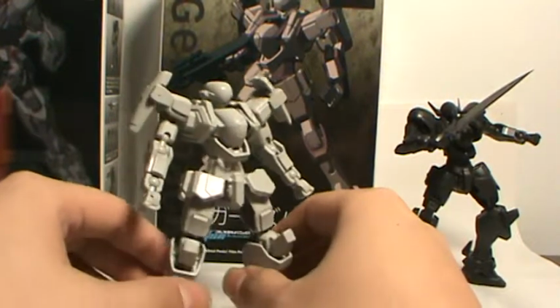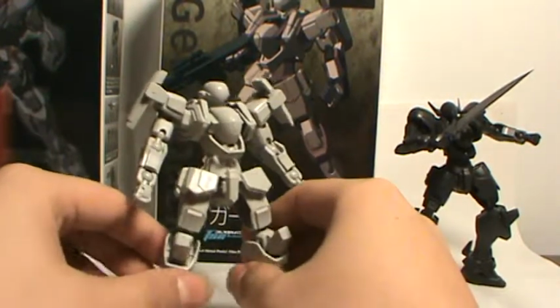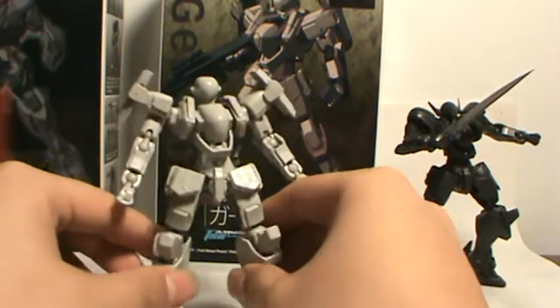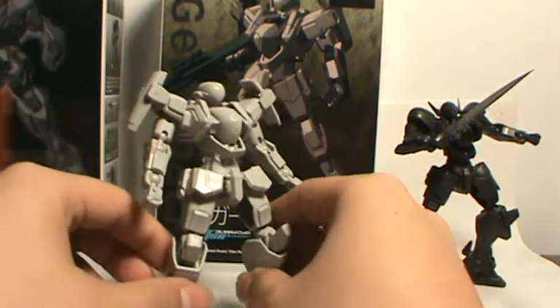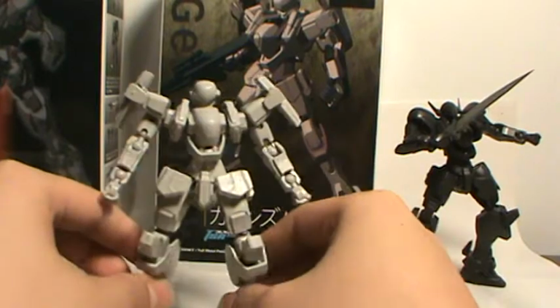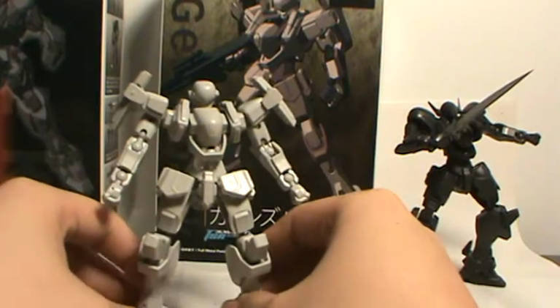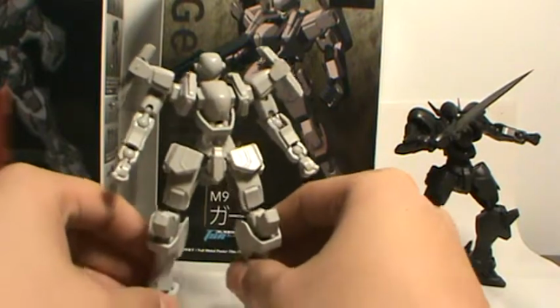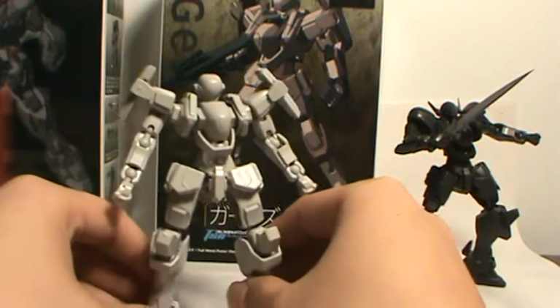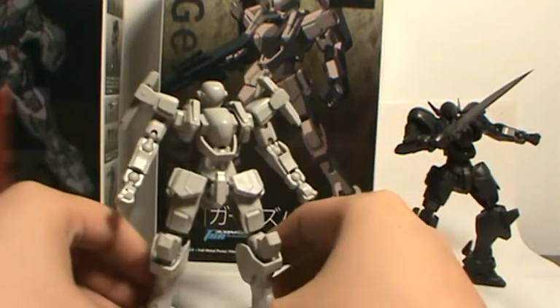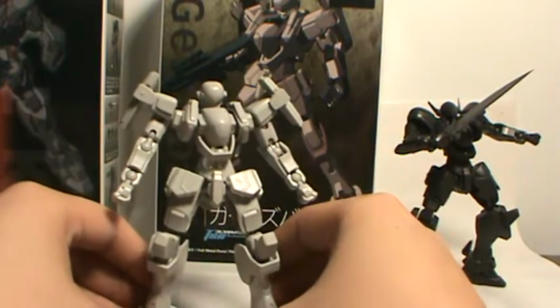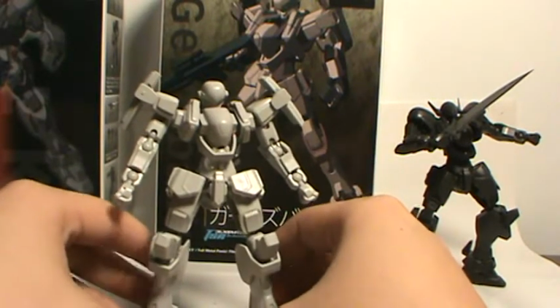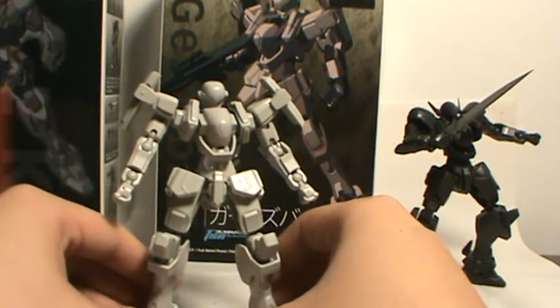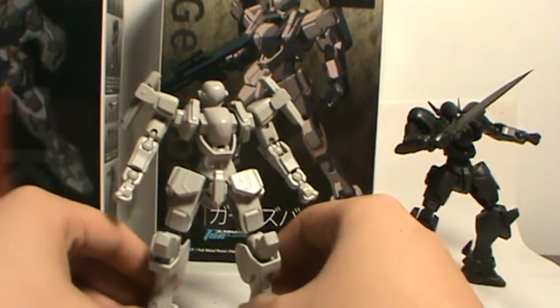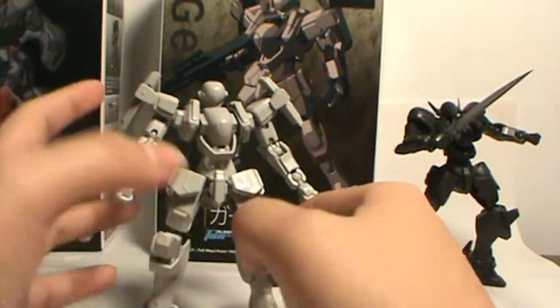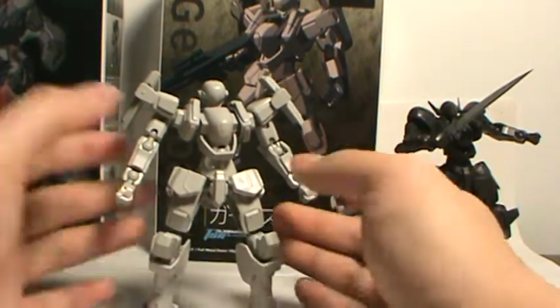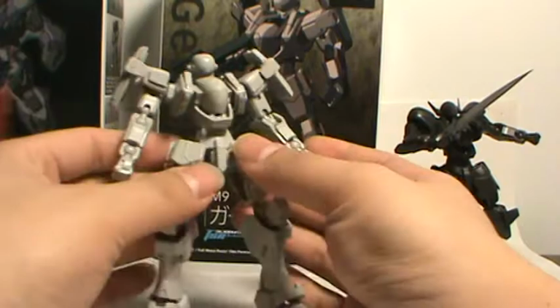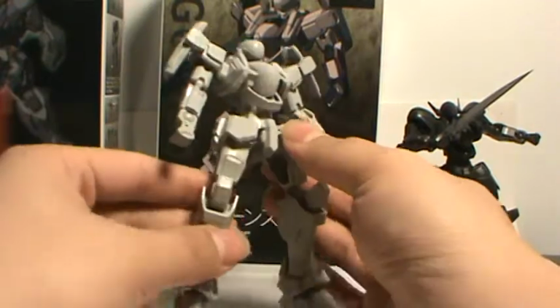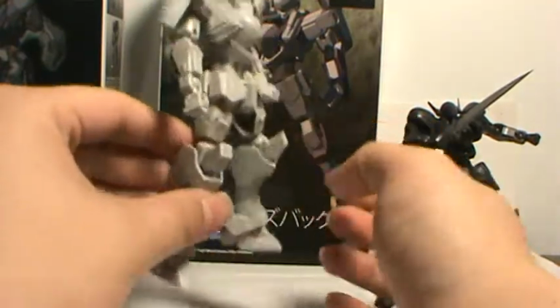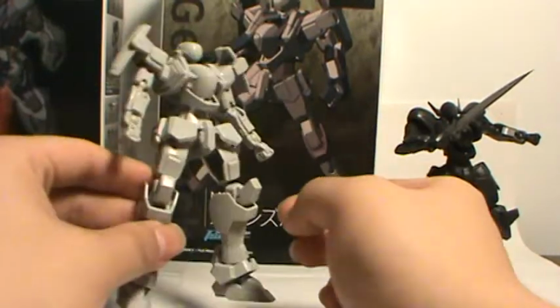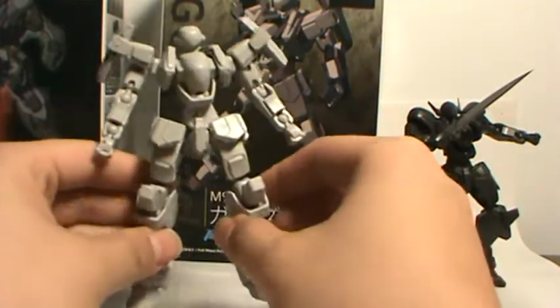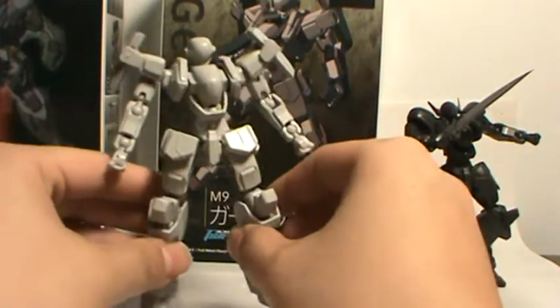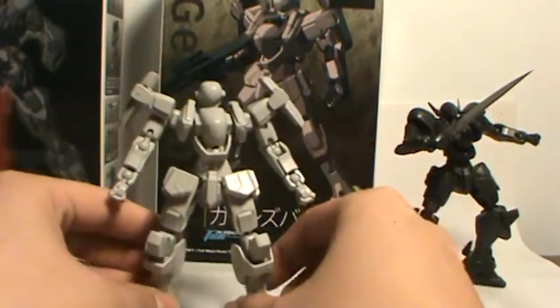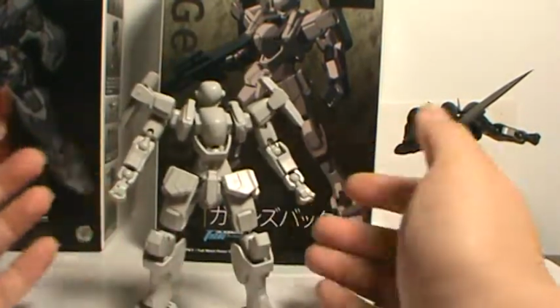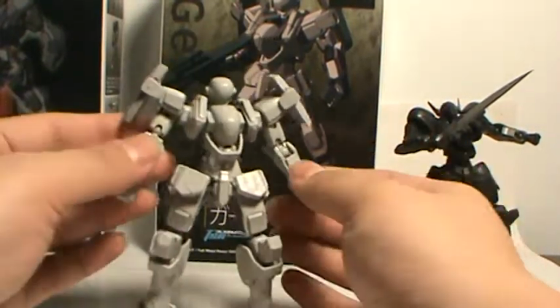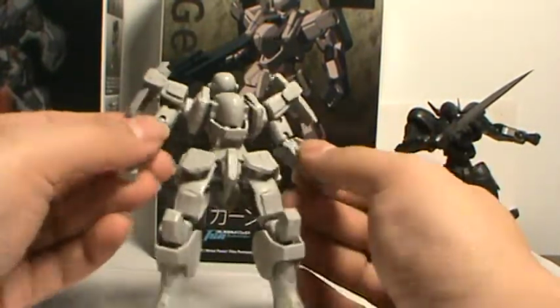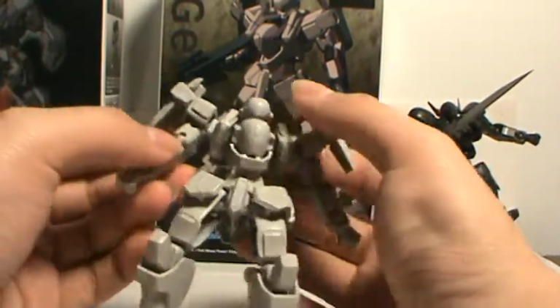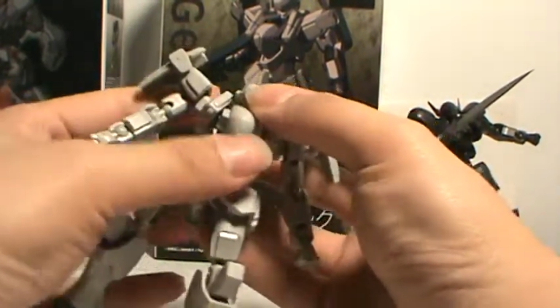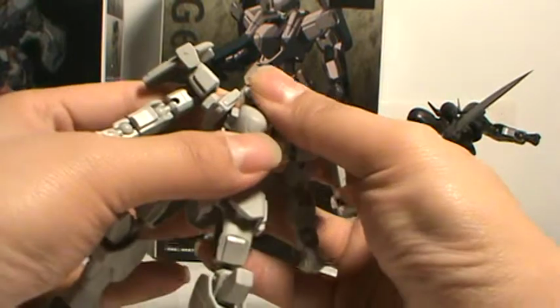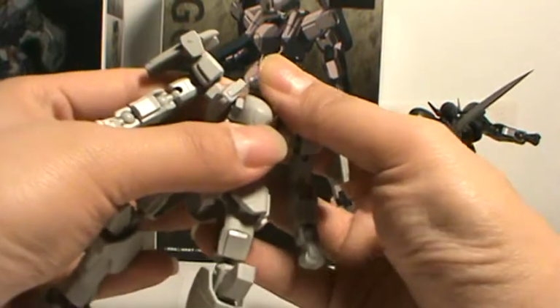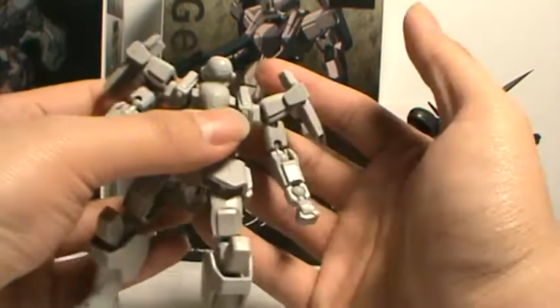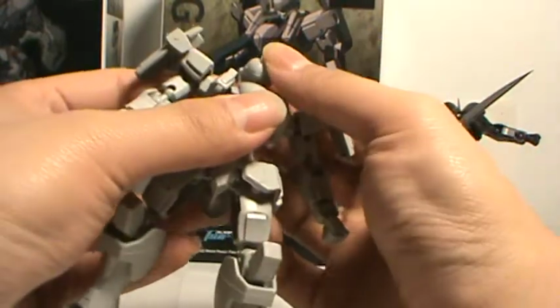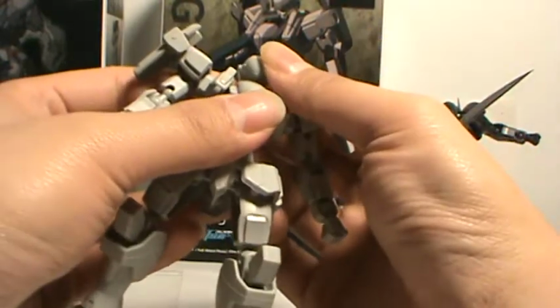Now this is it, straight out of the box, no painting. And if you've seen the Gernsbeck review, this is essentially what they are — a single color, and that's all you're getting. No stickers, nothing. This isn't Bandai, people.